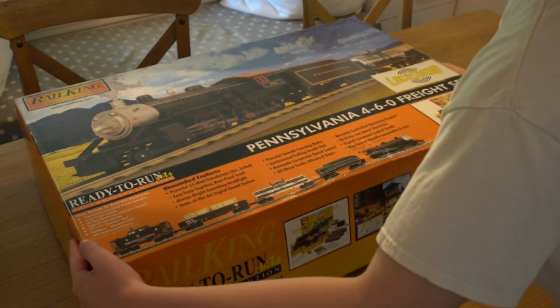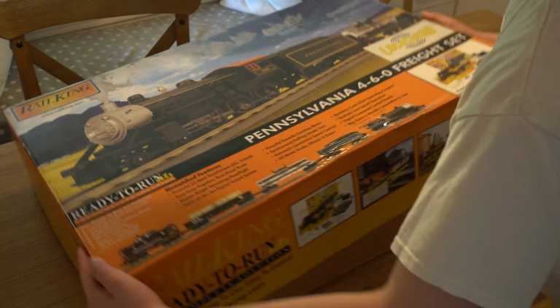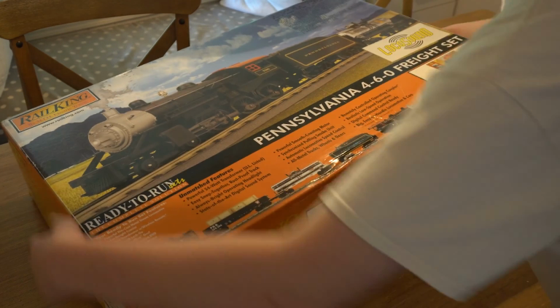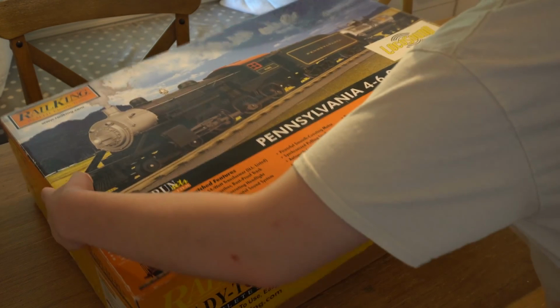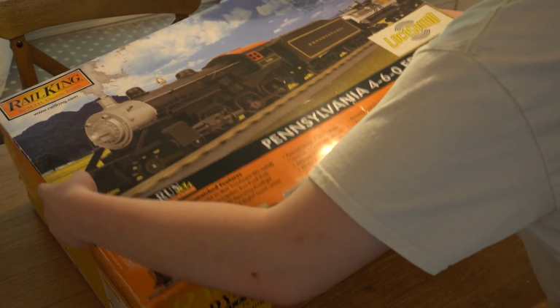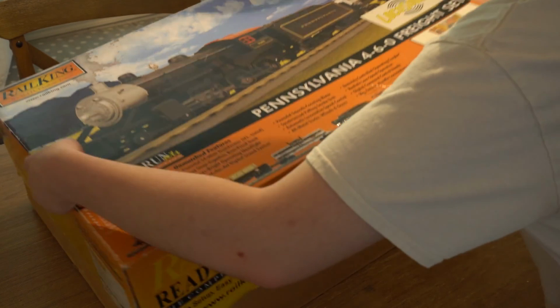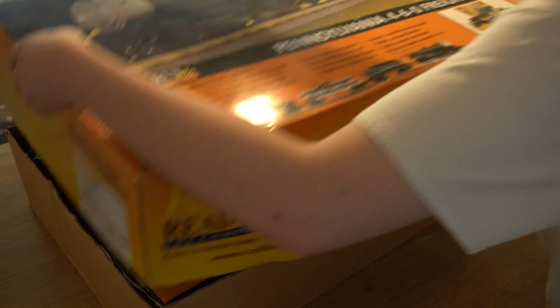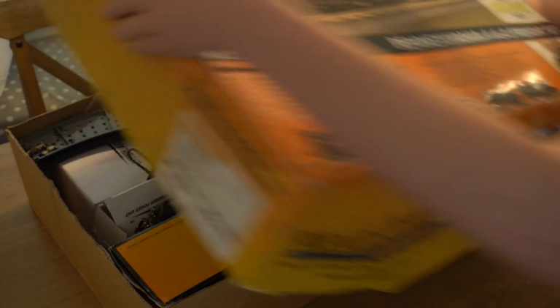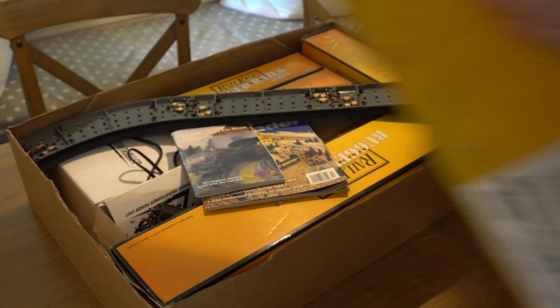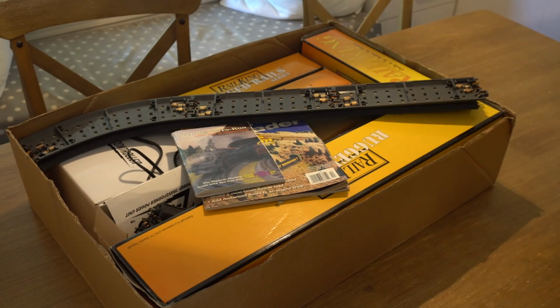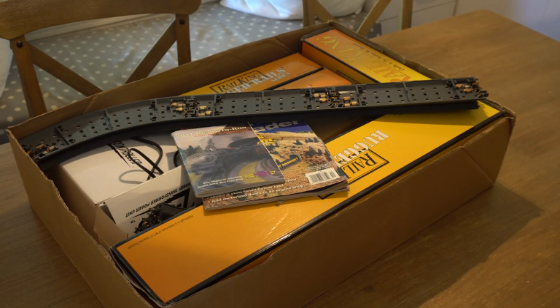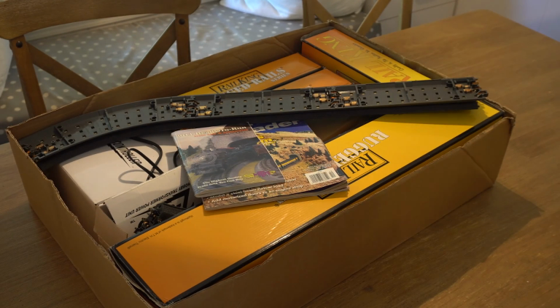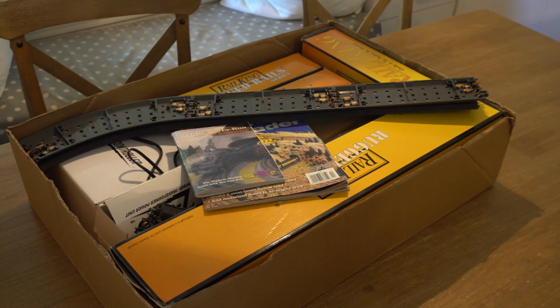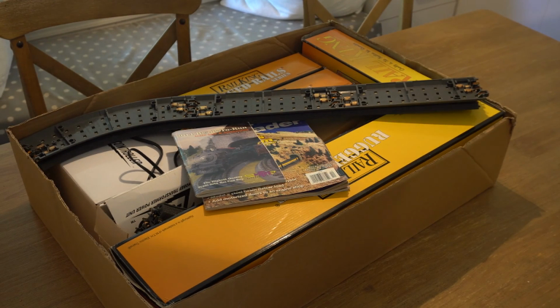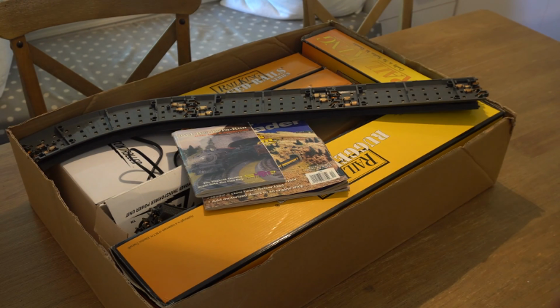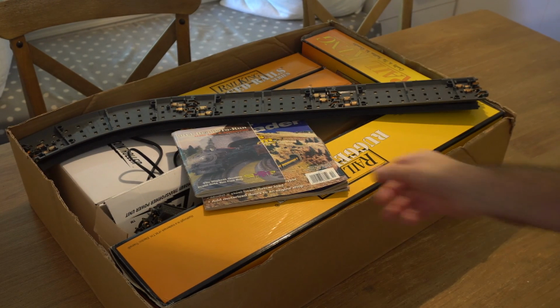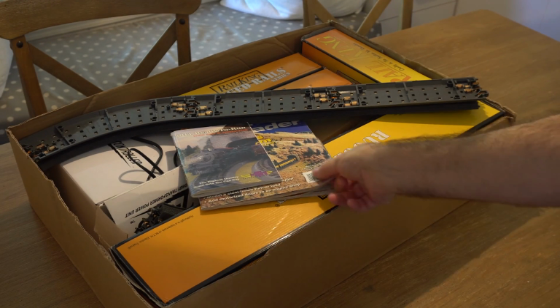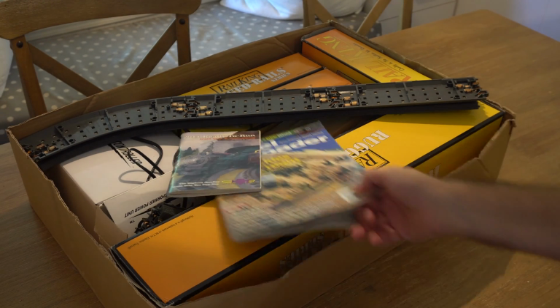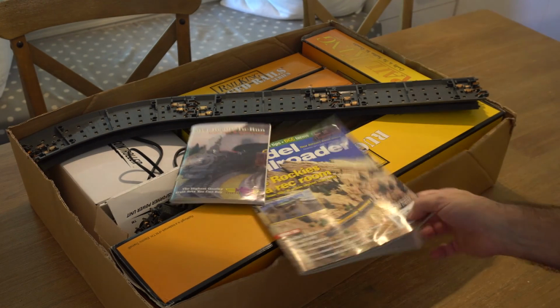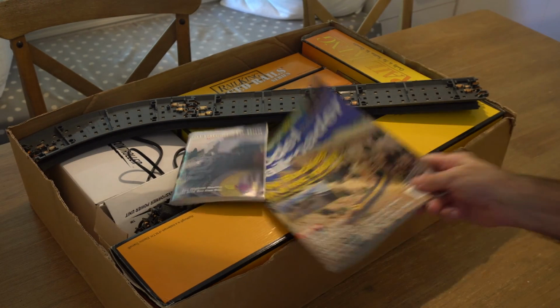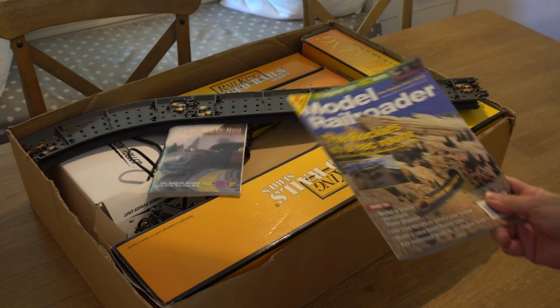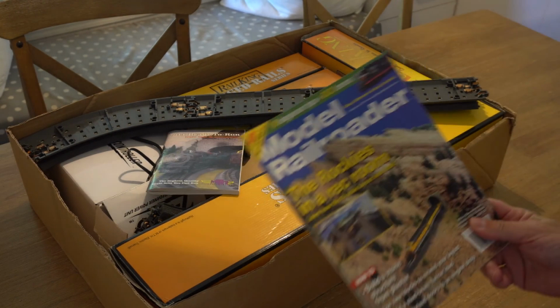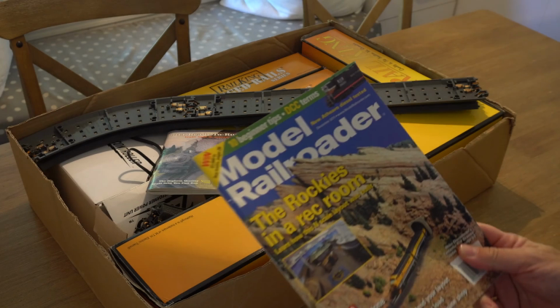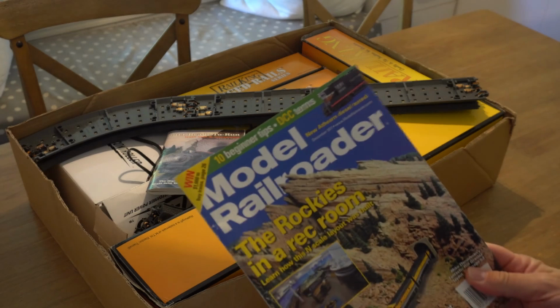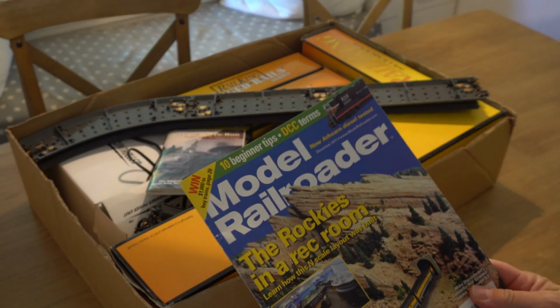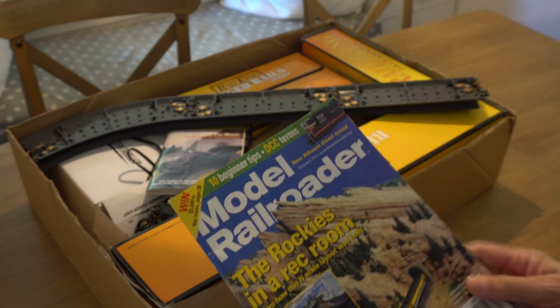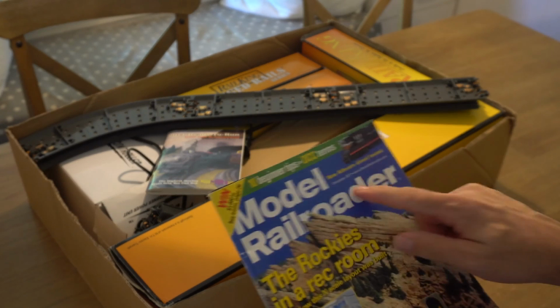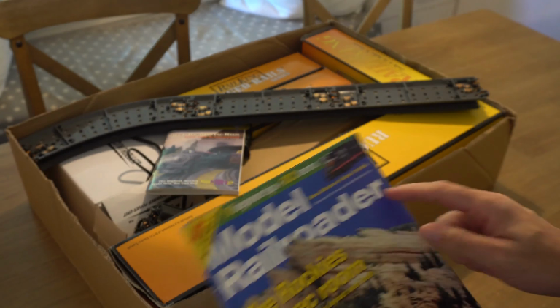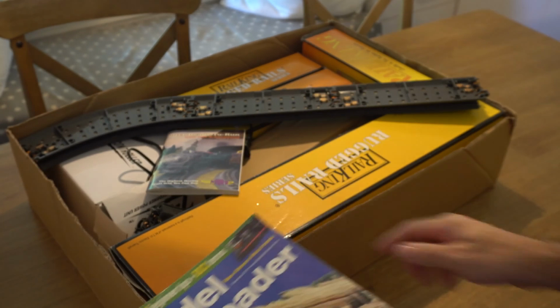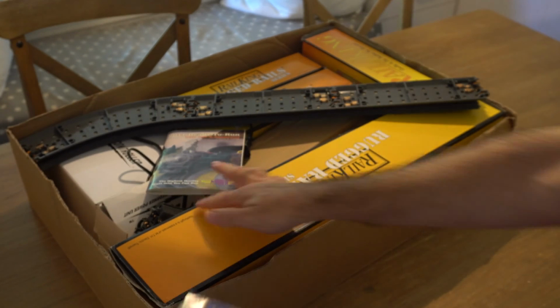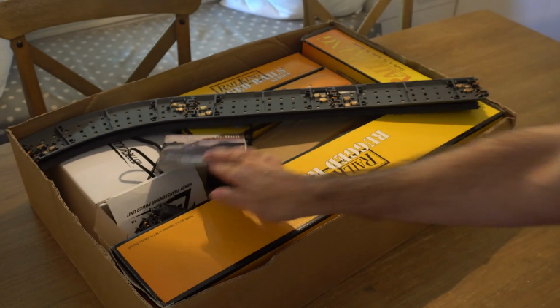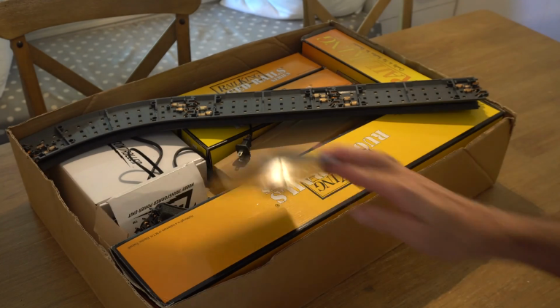Welcome to another awesome video. Today we got just a quick video. We were recently given this Rail King train set — it's broken and we're going to try to fix it. This is from December 2011, so this thing's not that old.